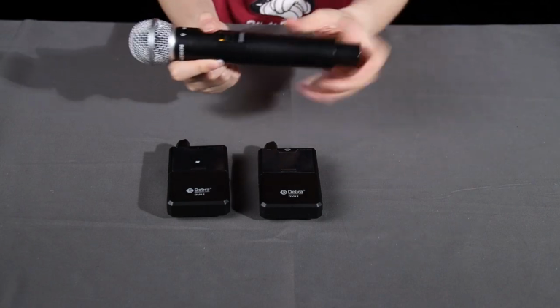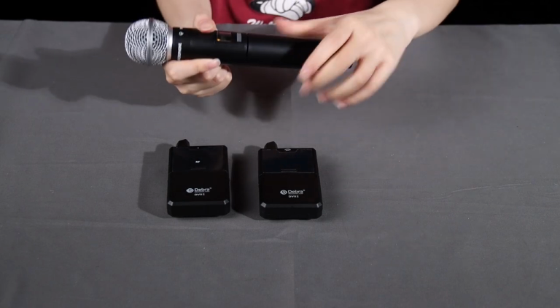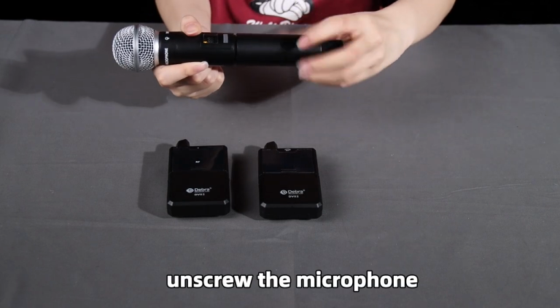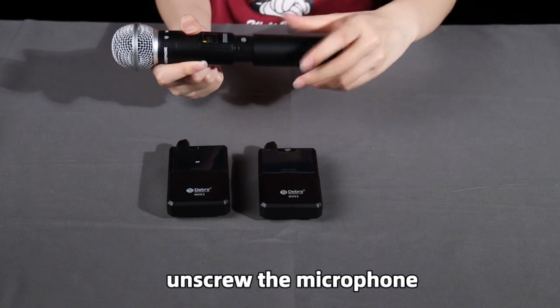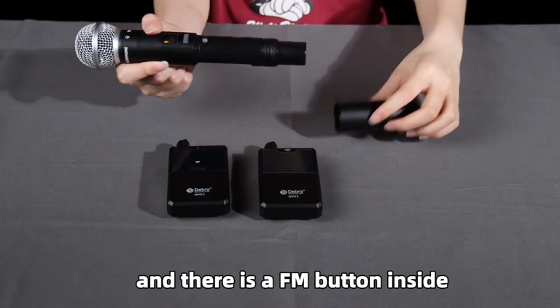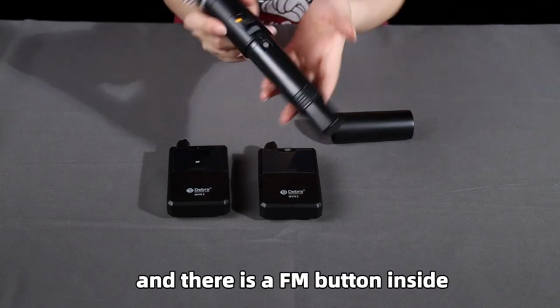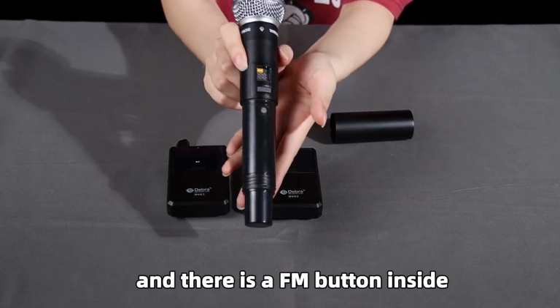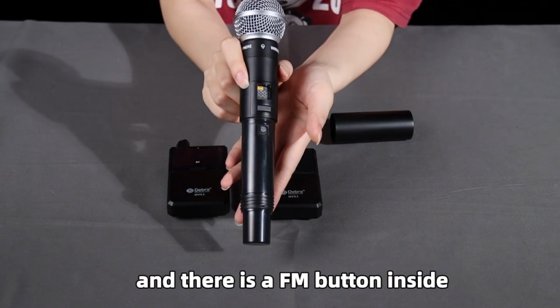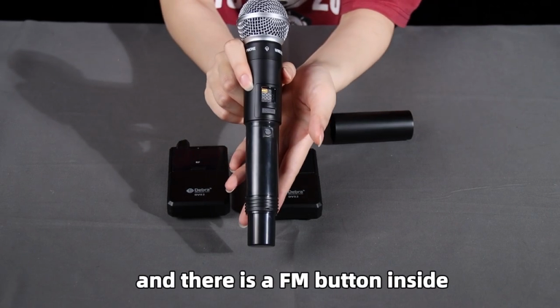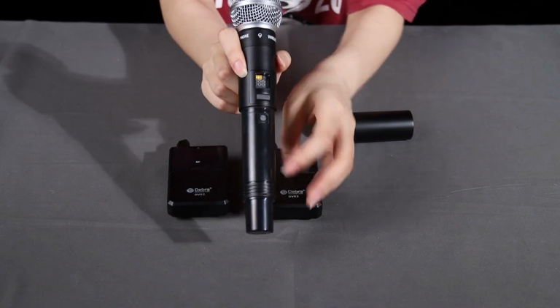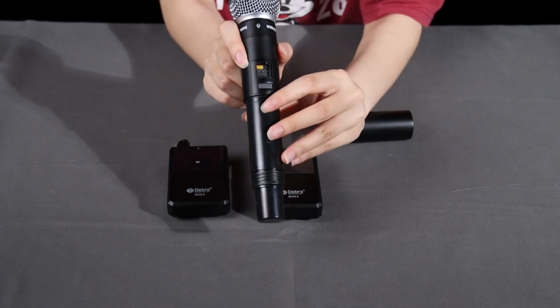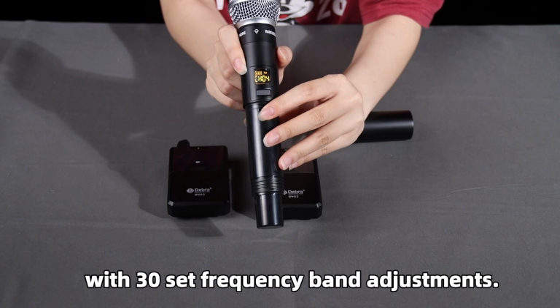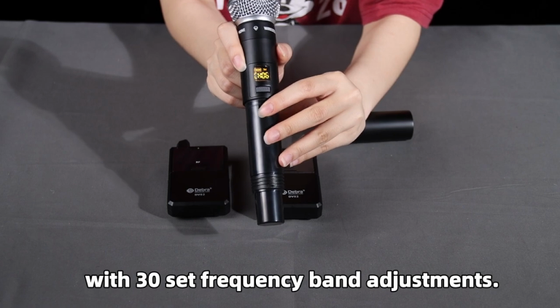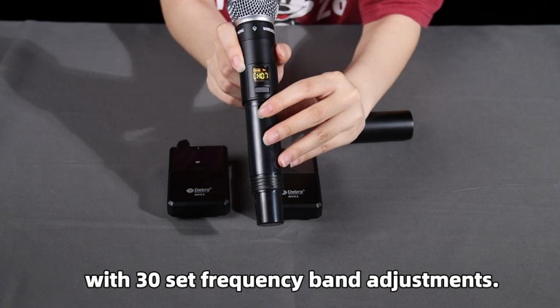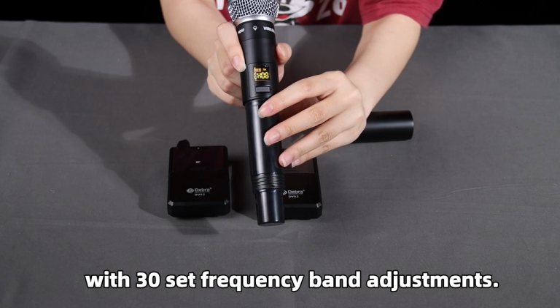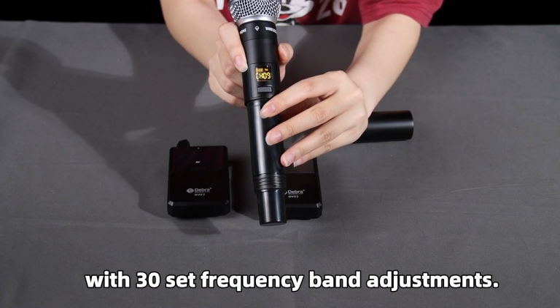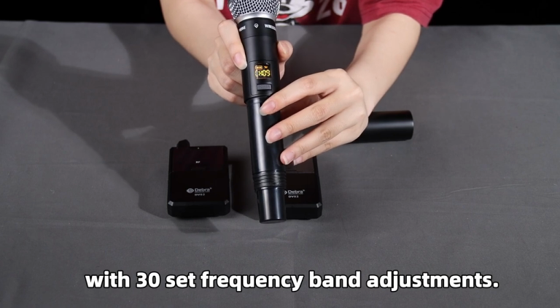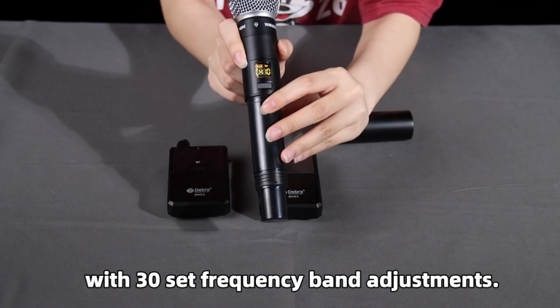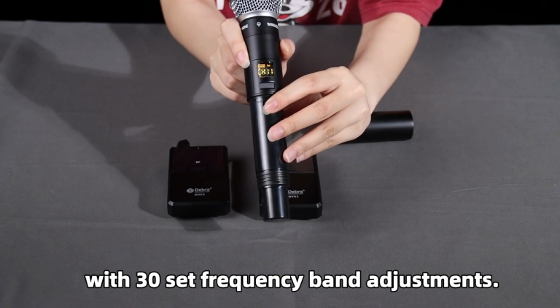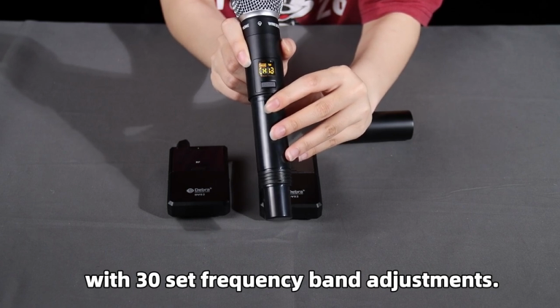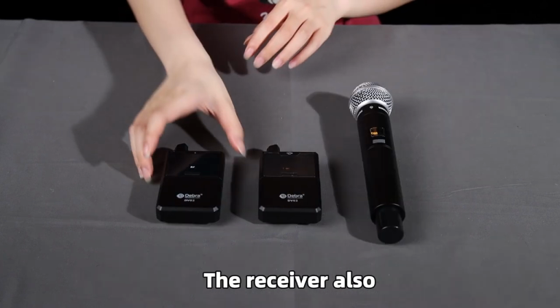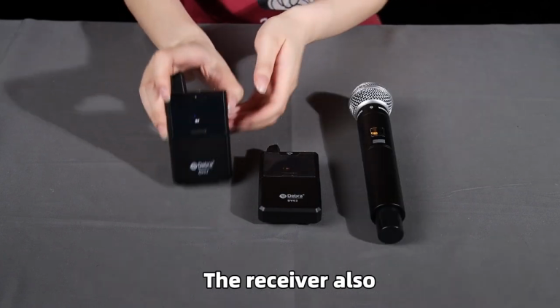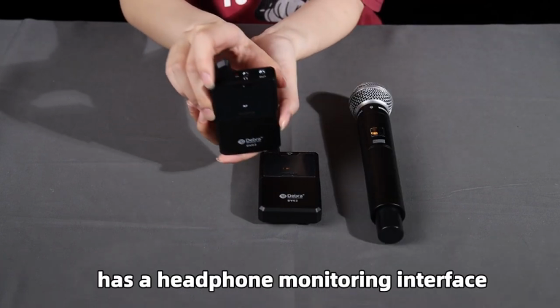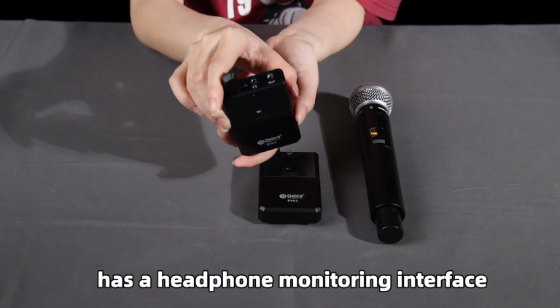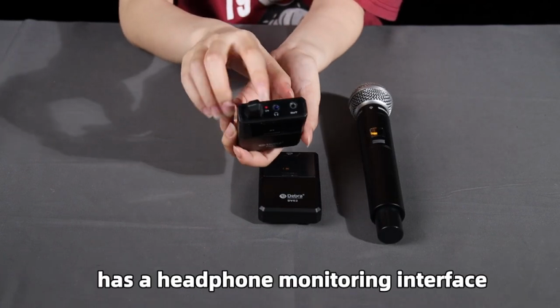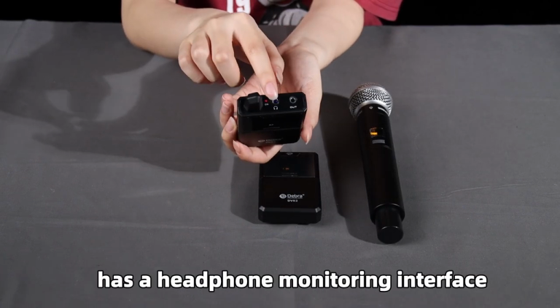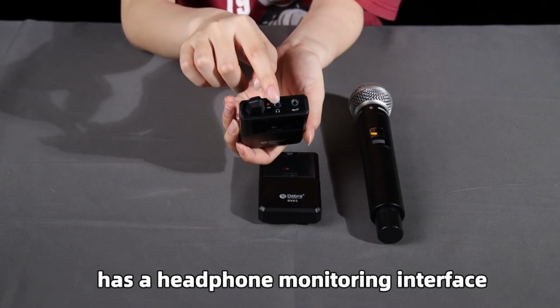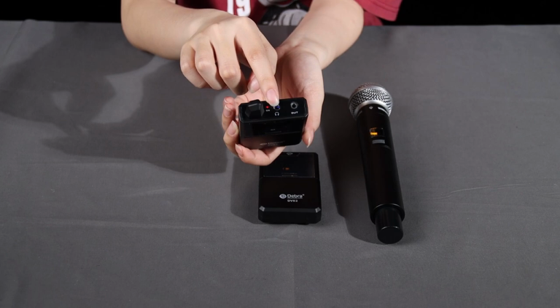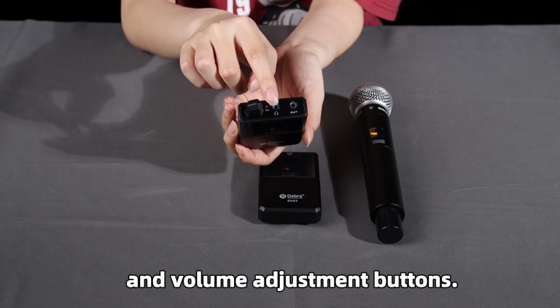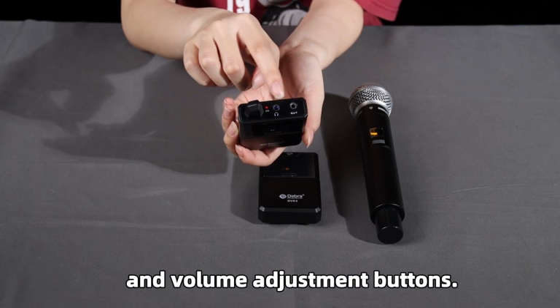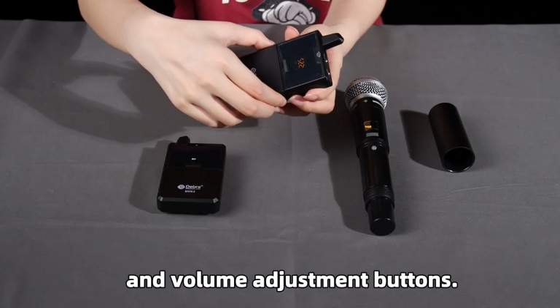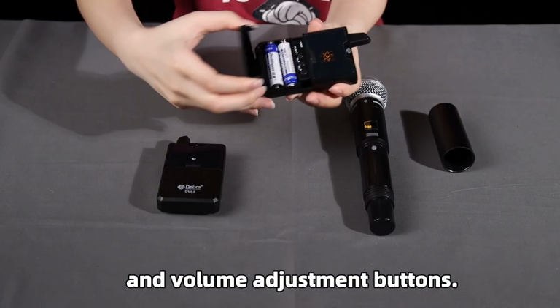The microphone has an FM button with 30 set frequency band adjustments. The receiver also has a headphone monitoring interface and volume adjustment buttons.